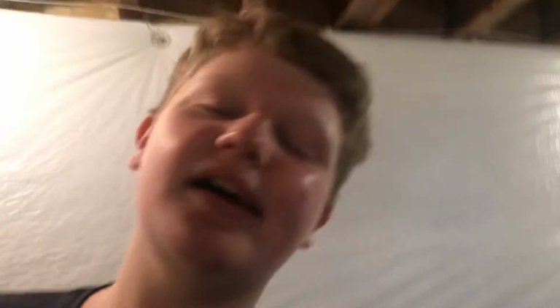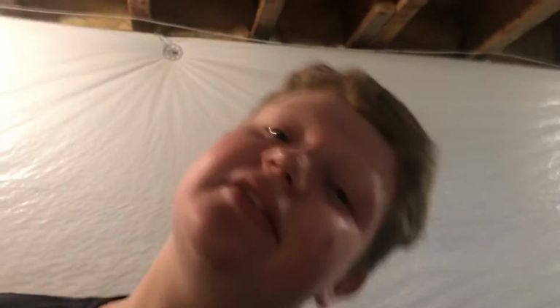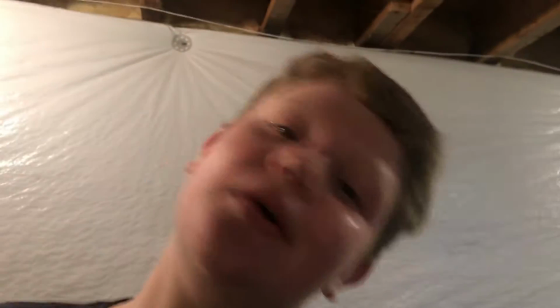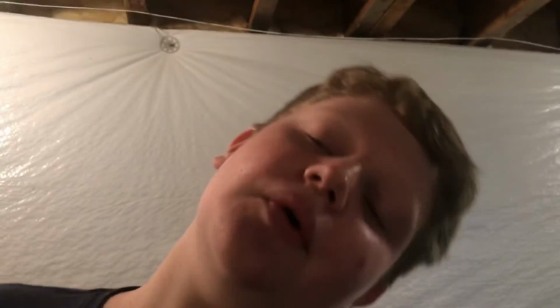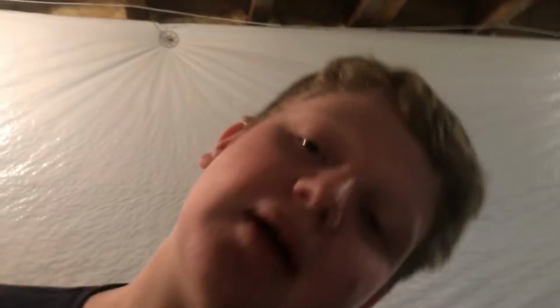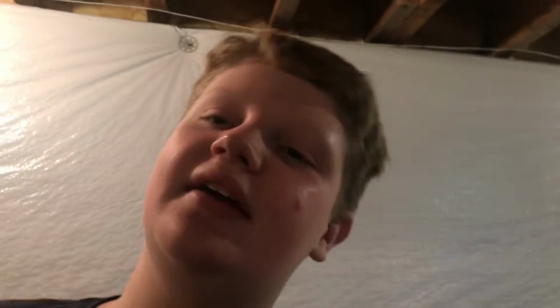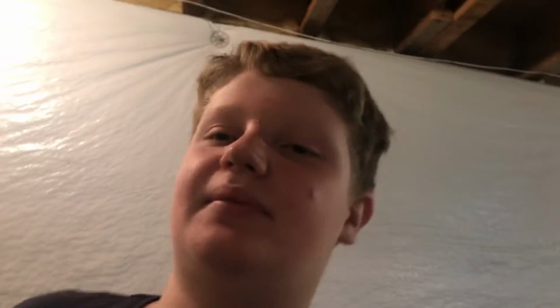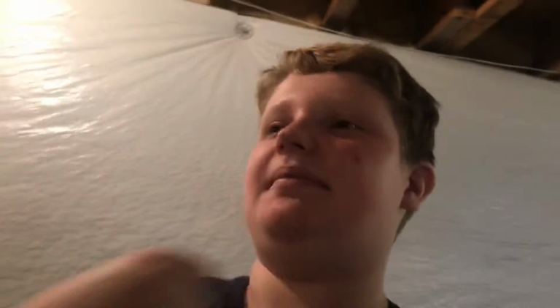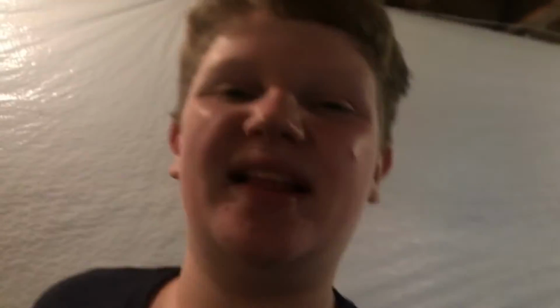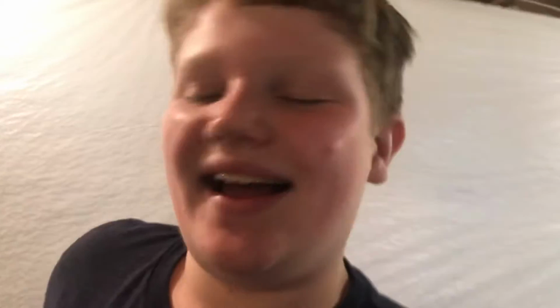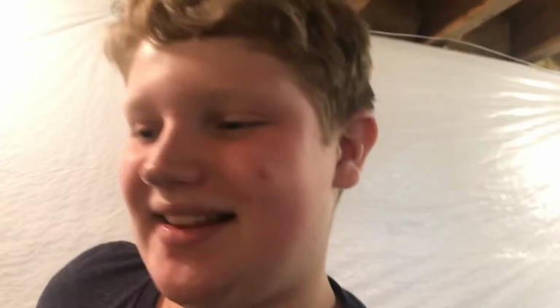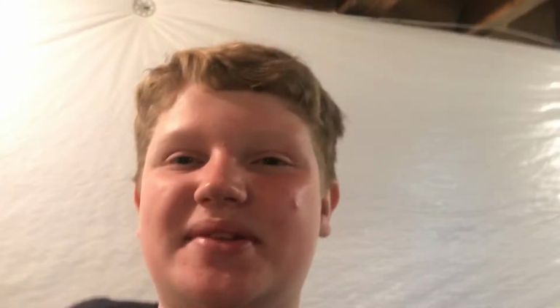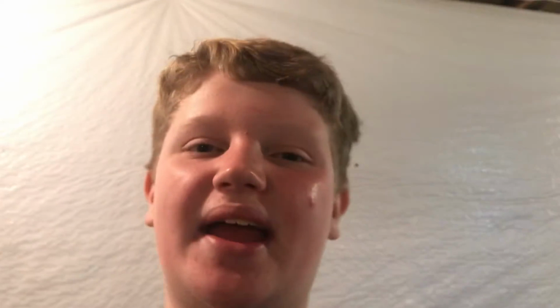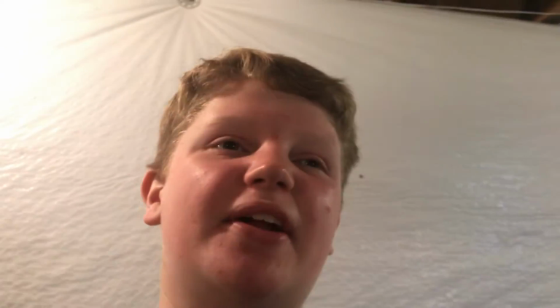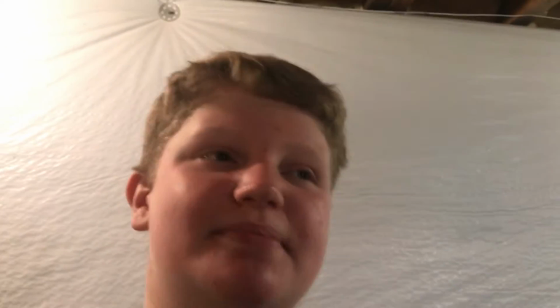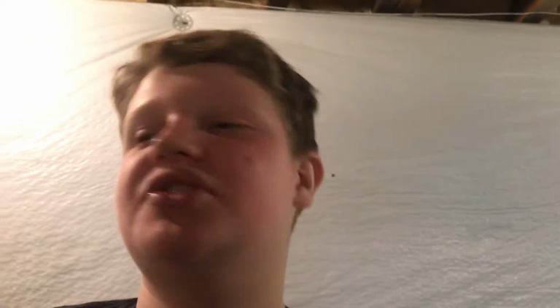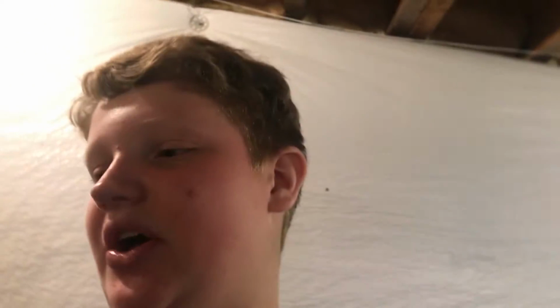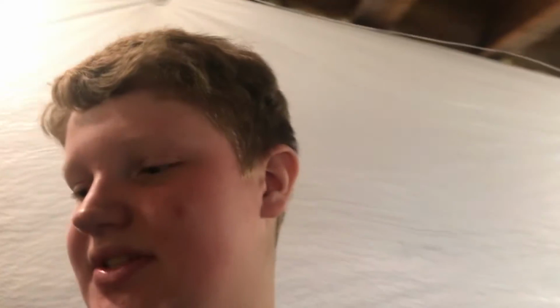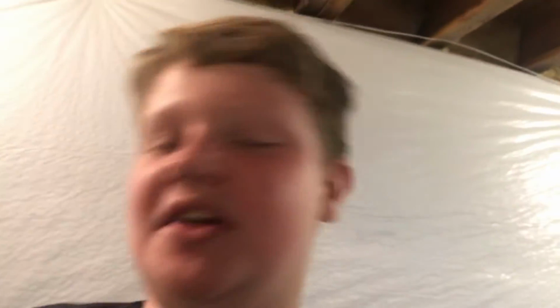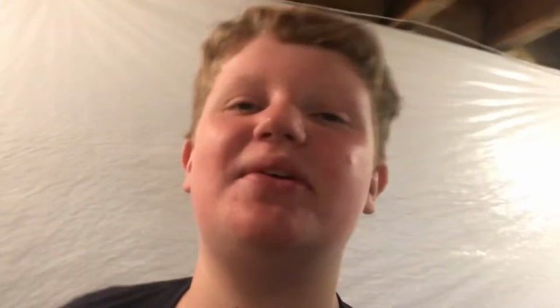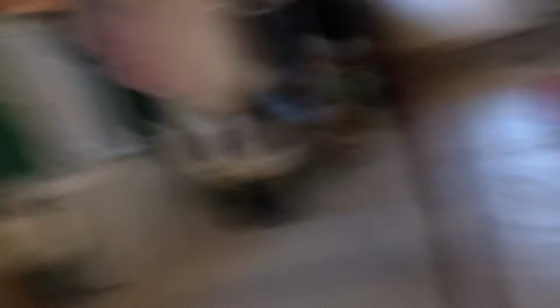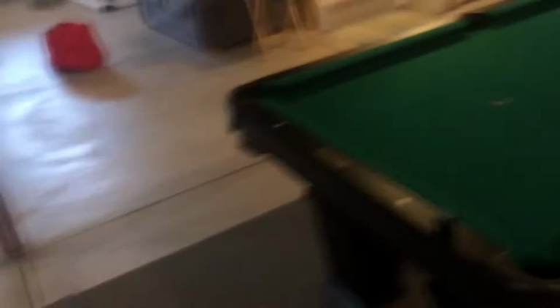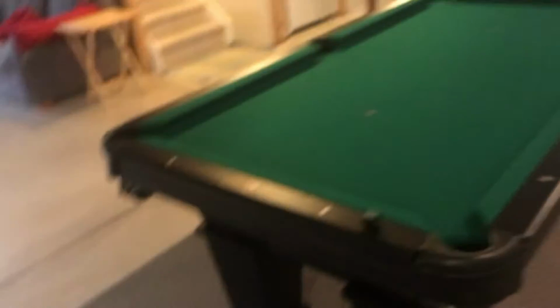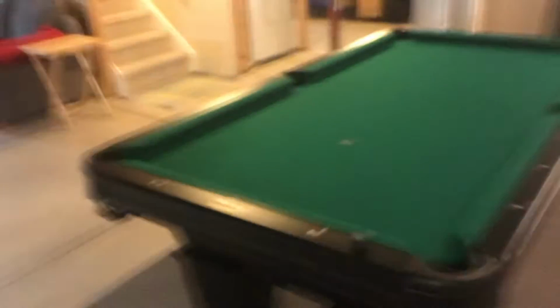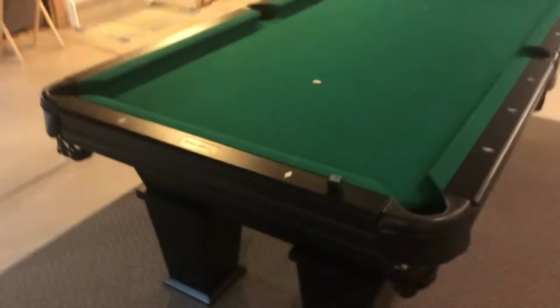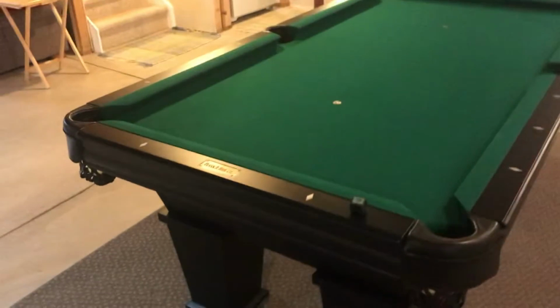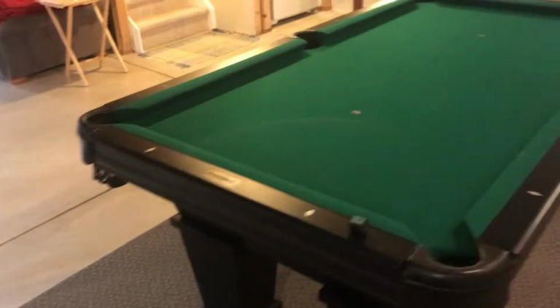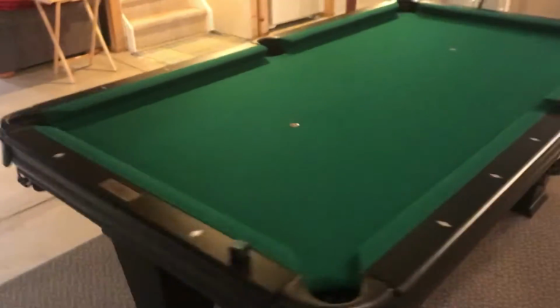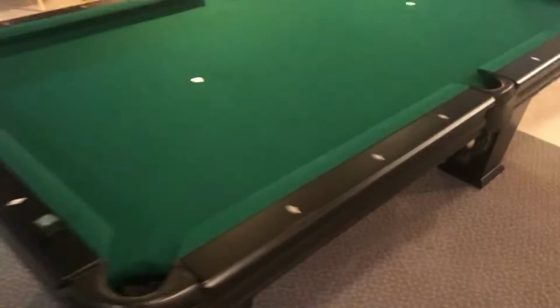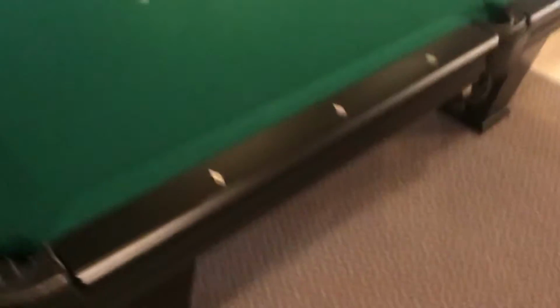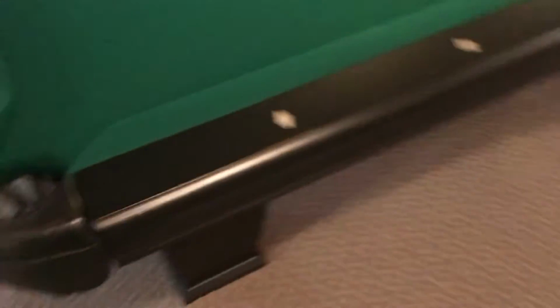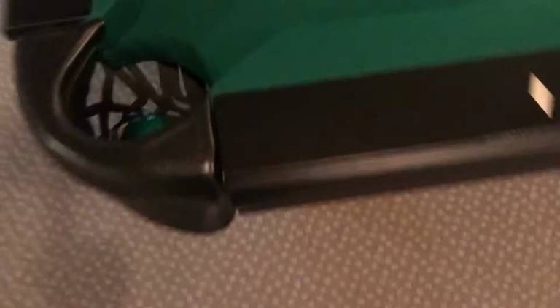What's up? Alright, so today, happy early Christmas. I want to show you my new pool table. That's right, guys, I got a pool table. You guys are definitely not going to win.